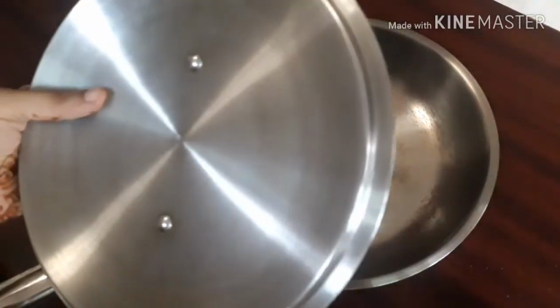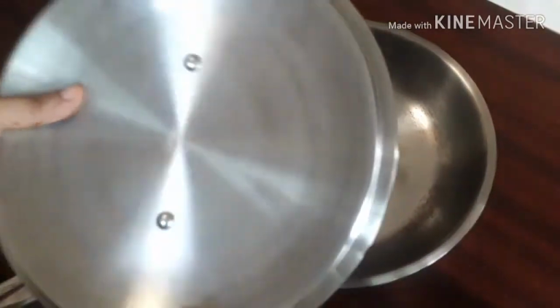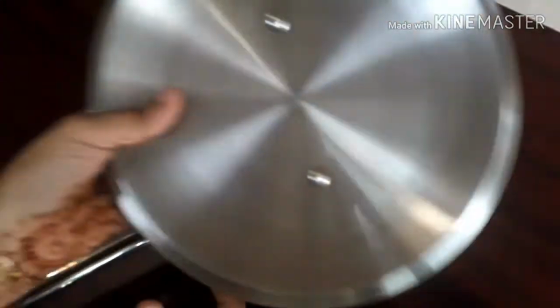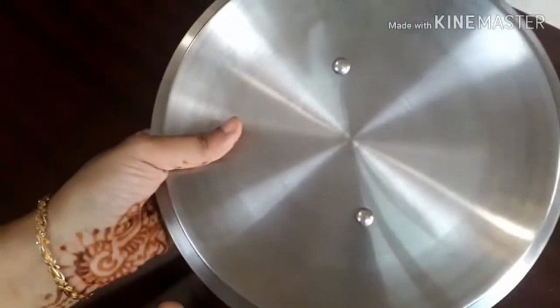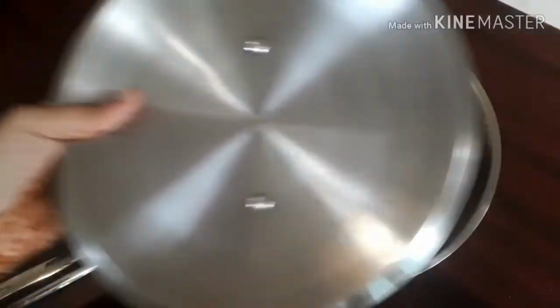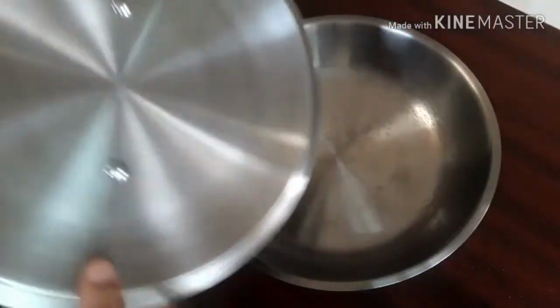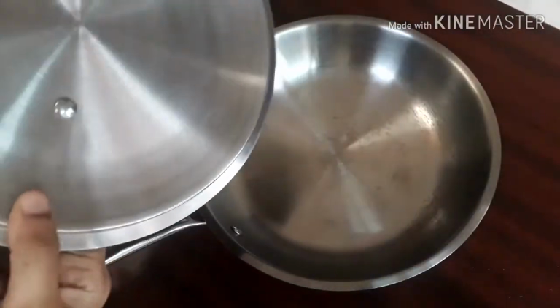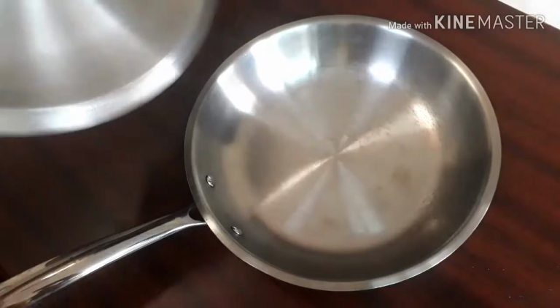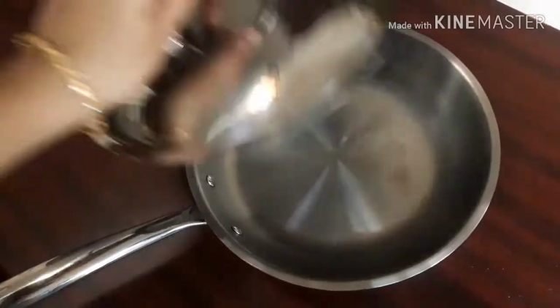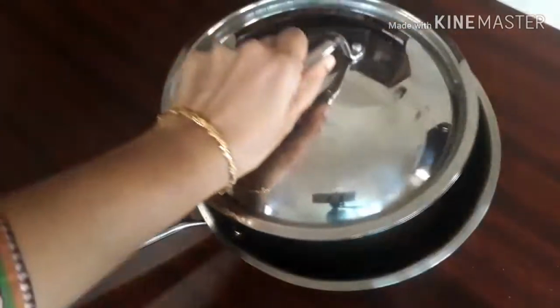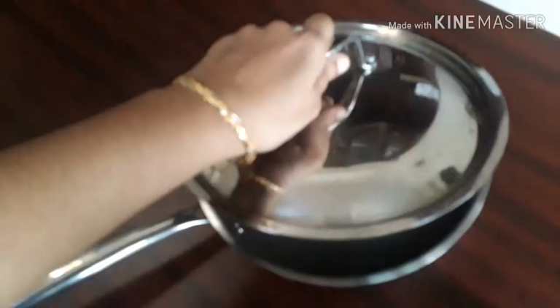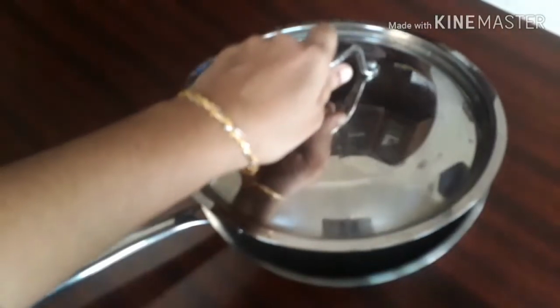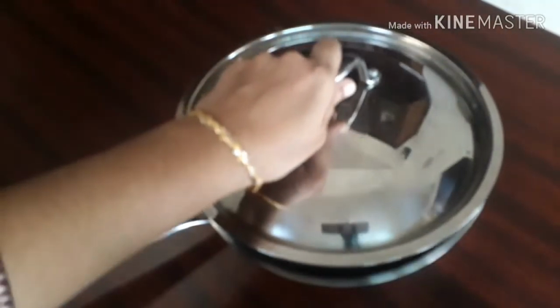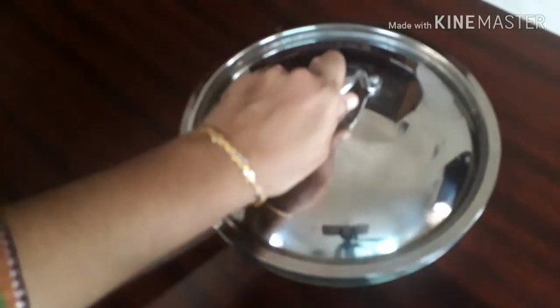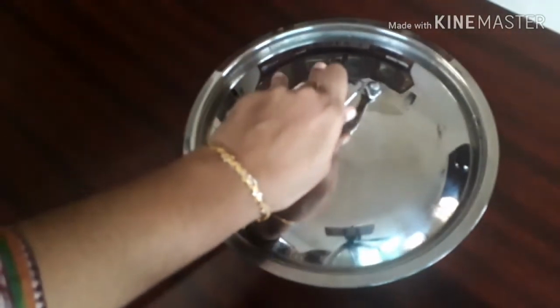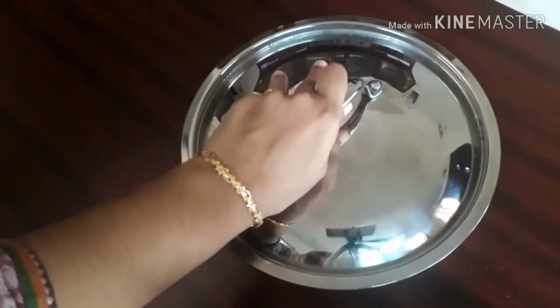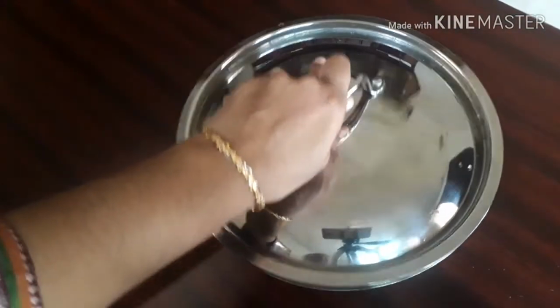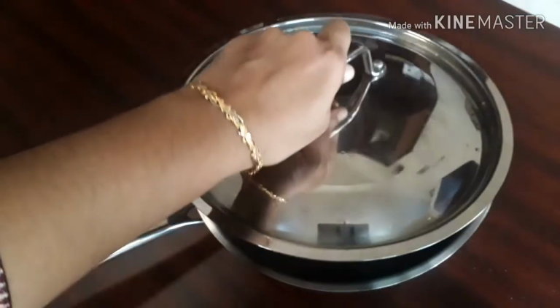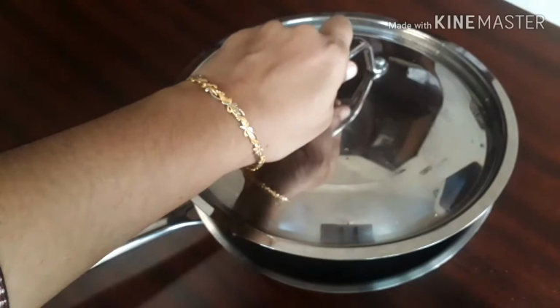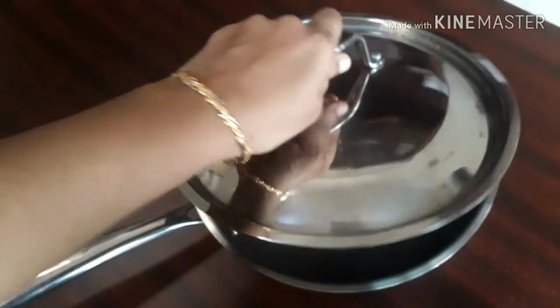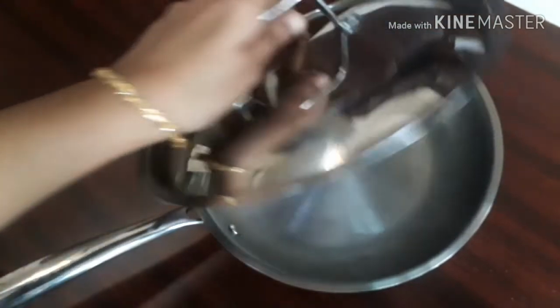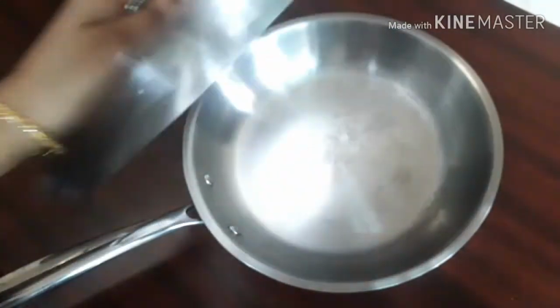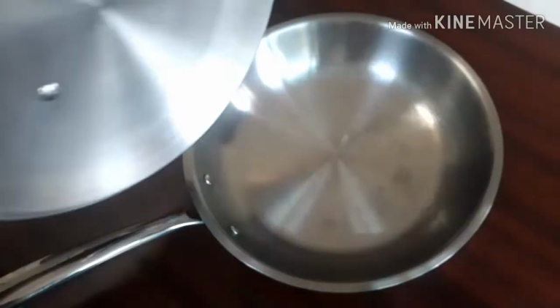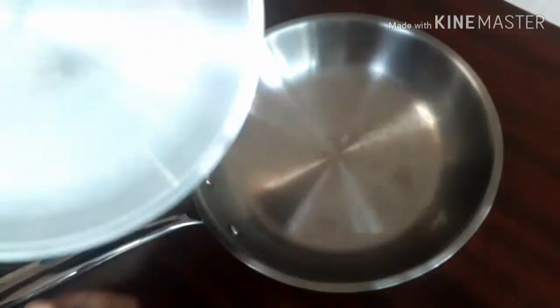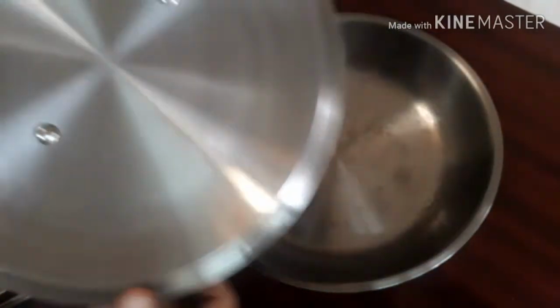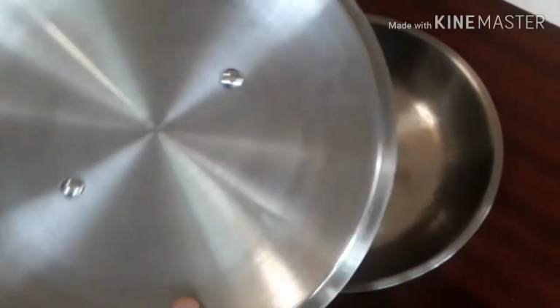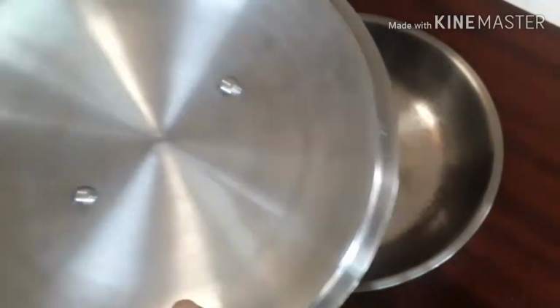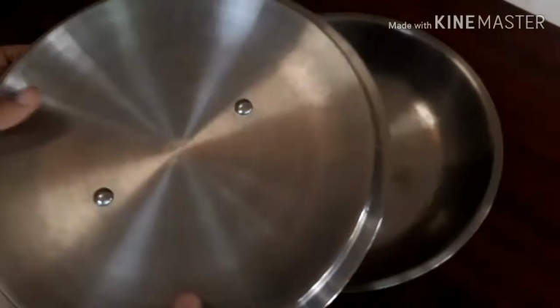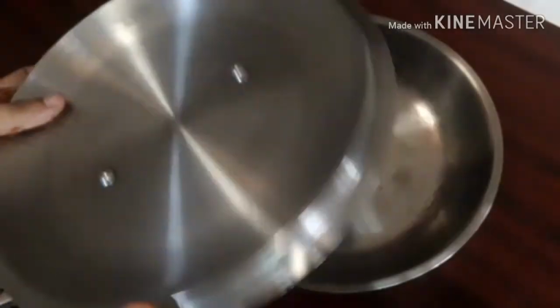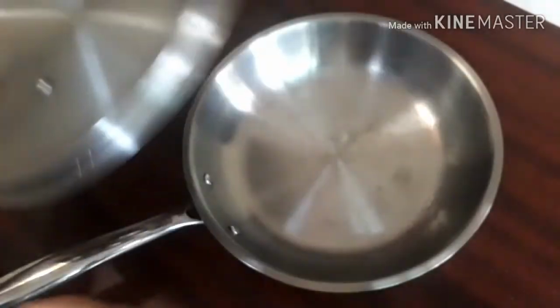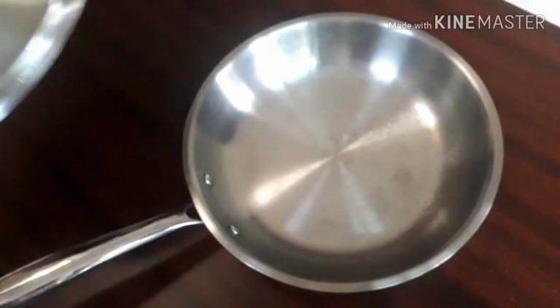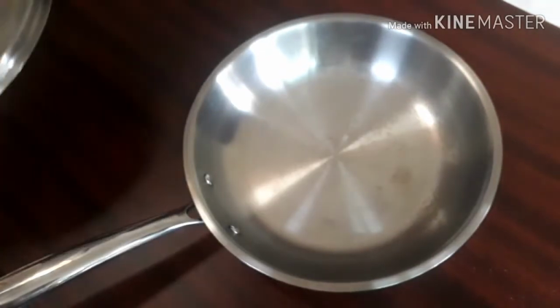I usually use the lid that came with the Bergner kadai, which is also 24 centimeters, but it doesn't fit perfectly in this fry pan. Although we can use it, a little amount of steam will escape when closing it.